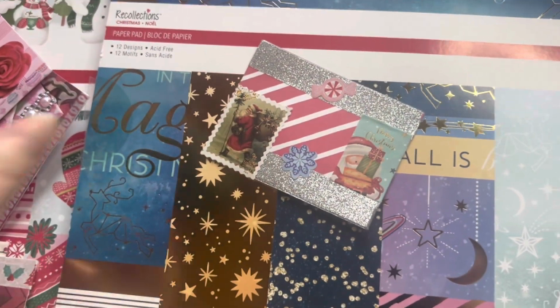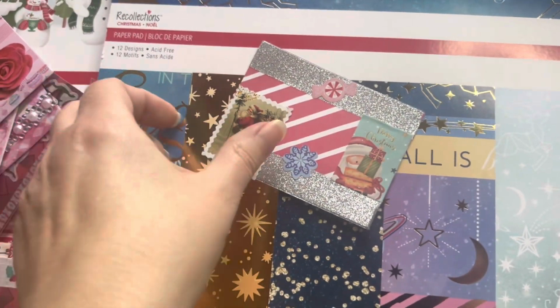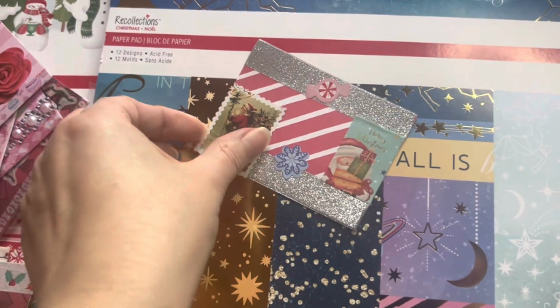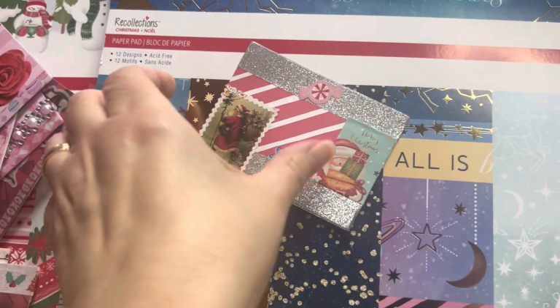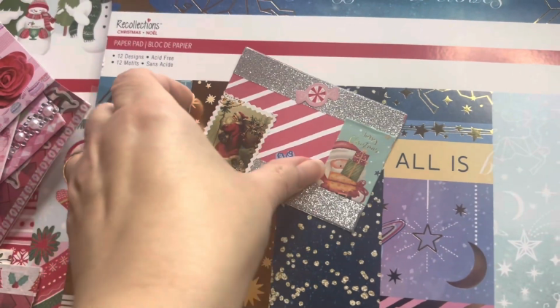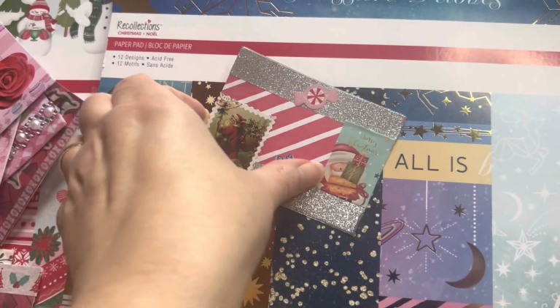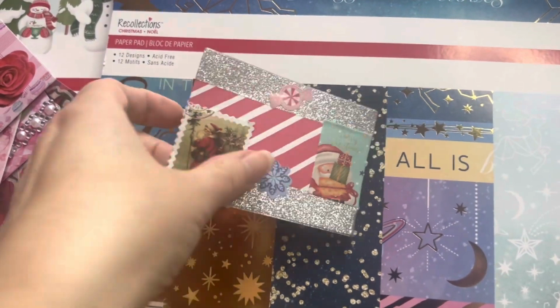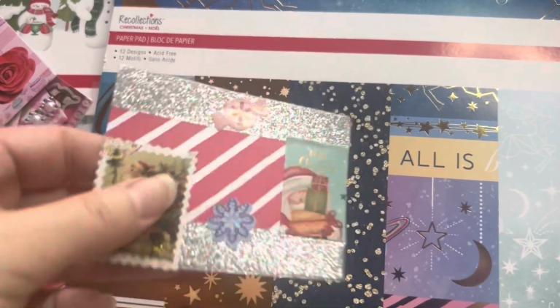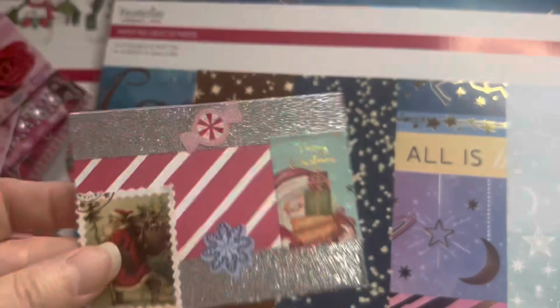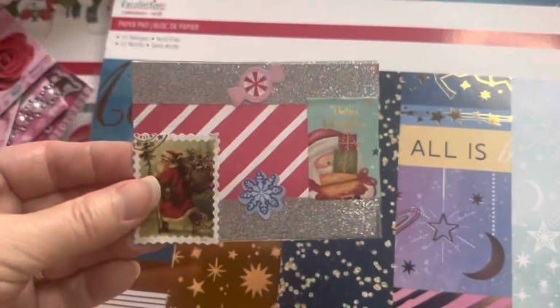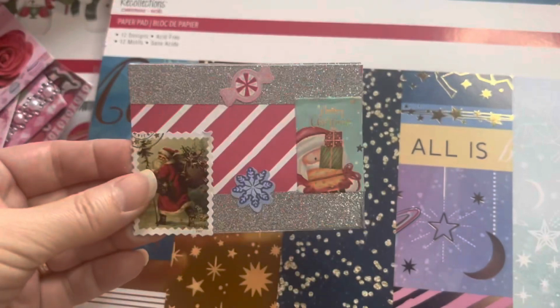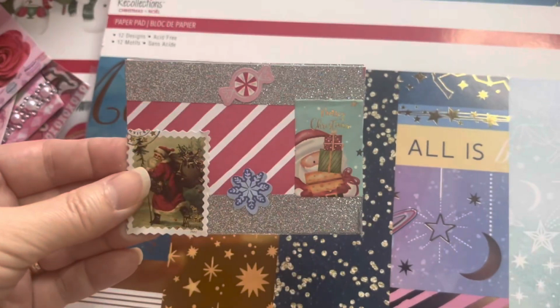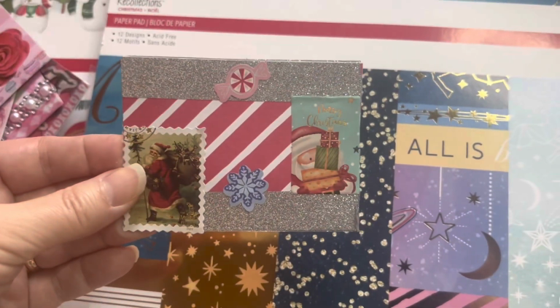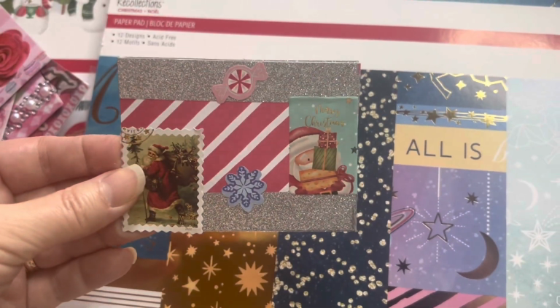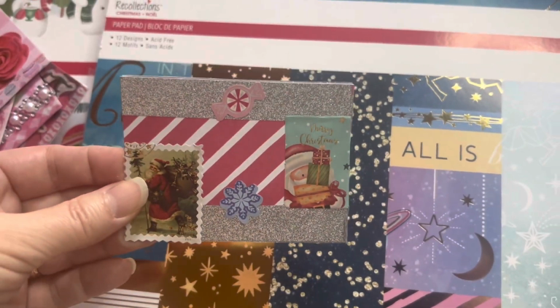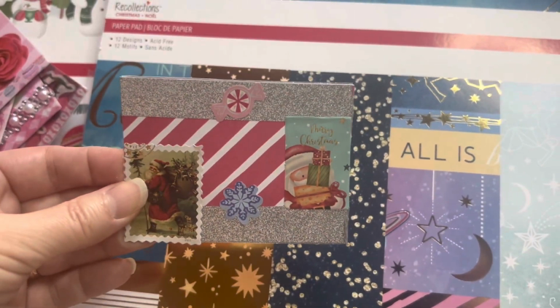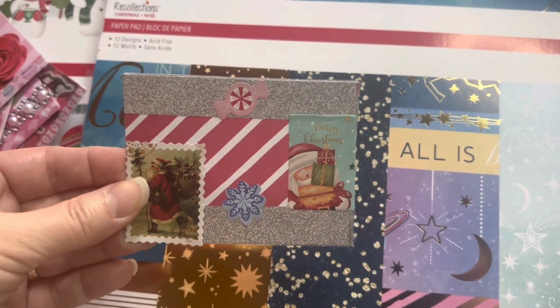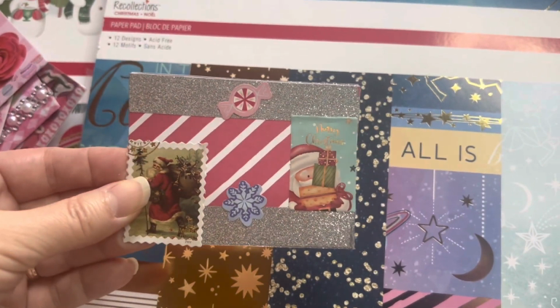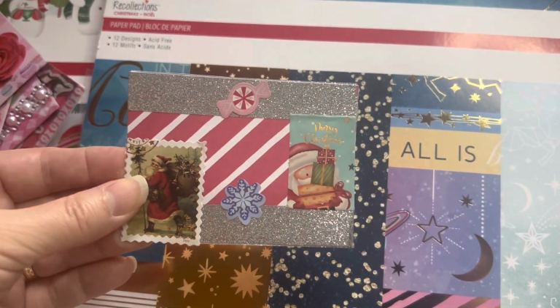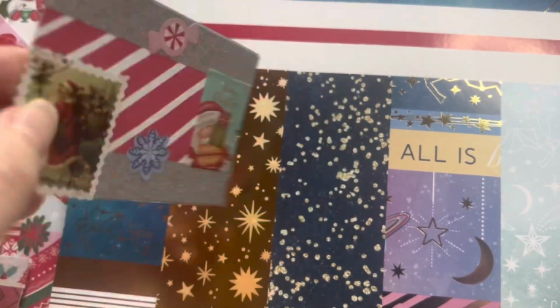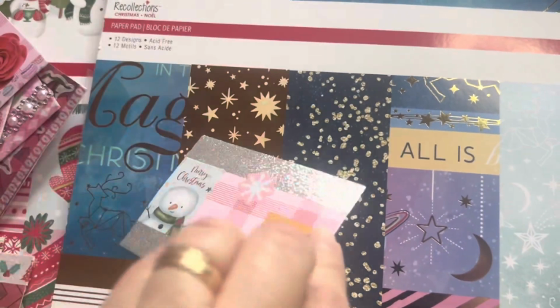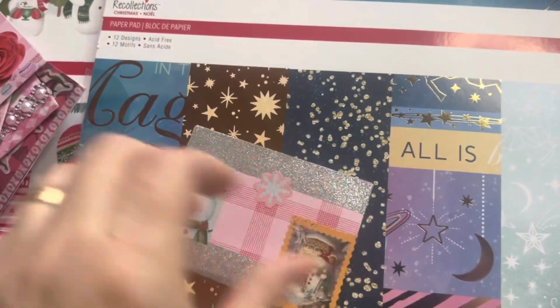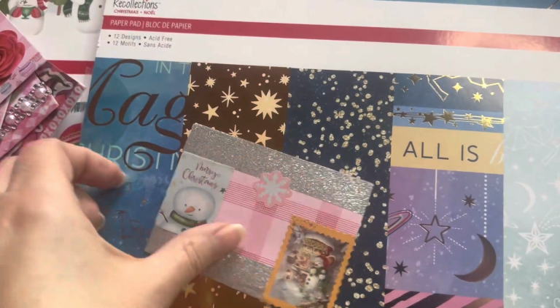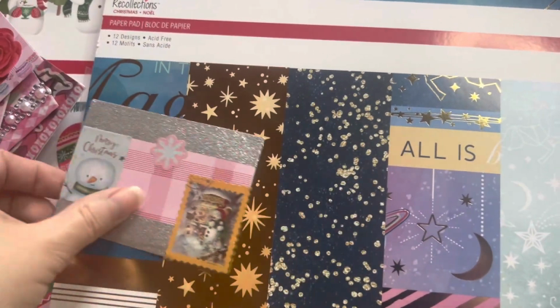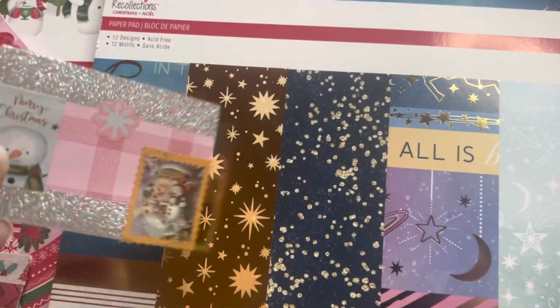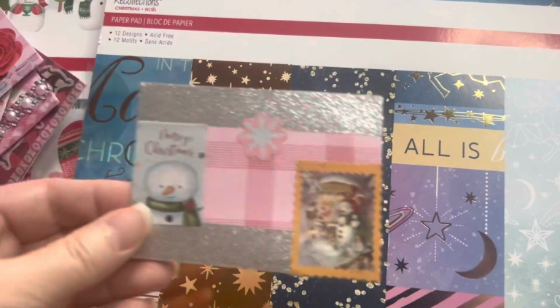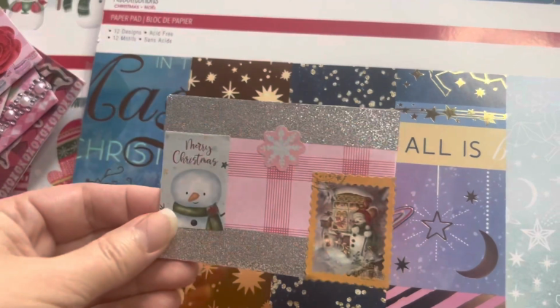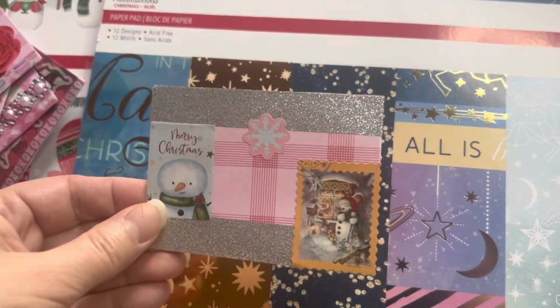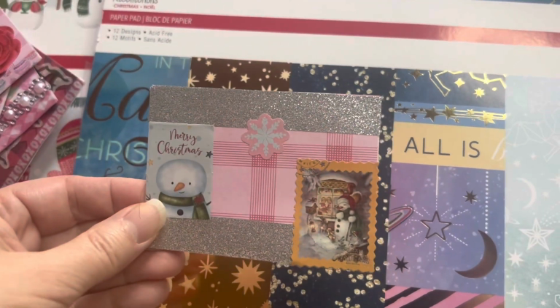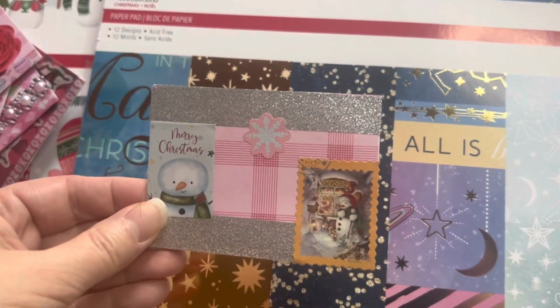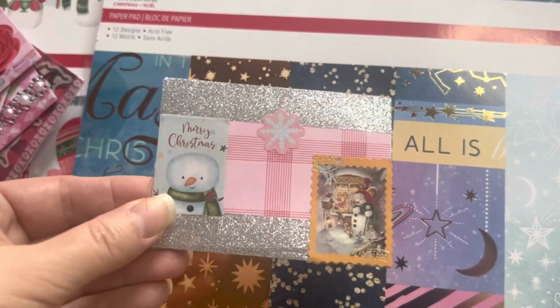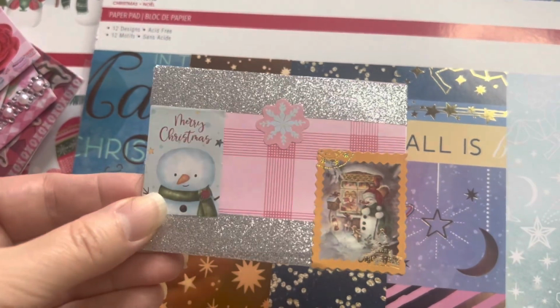And then this one right here is the last Christmas ATC. So those are the Christmas ones that I made.